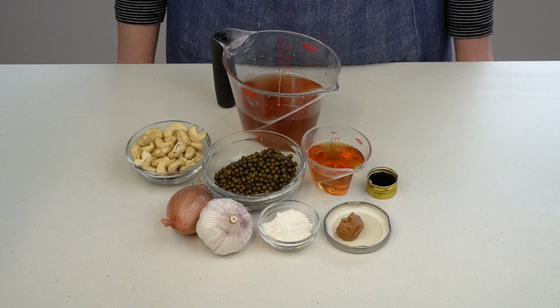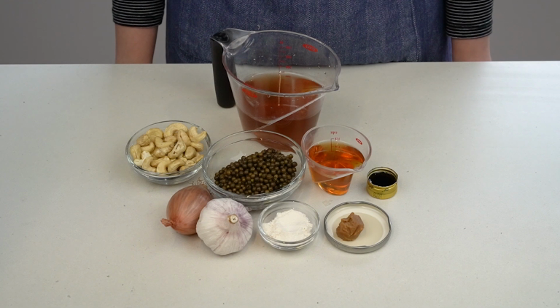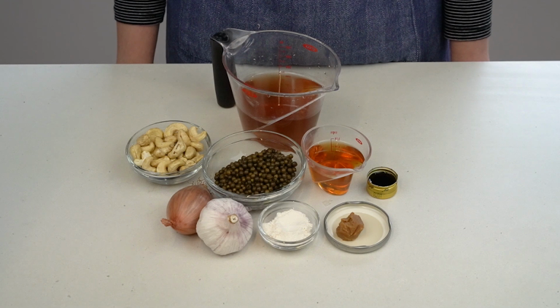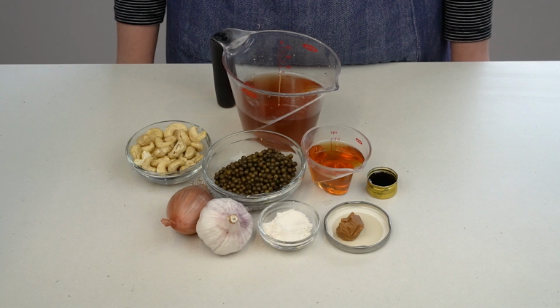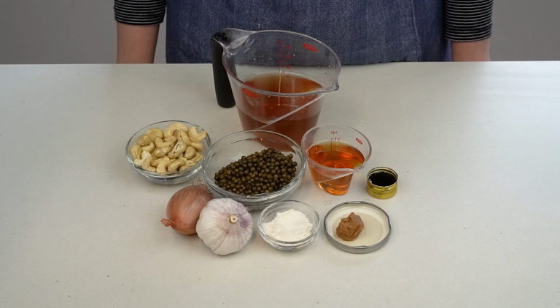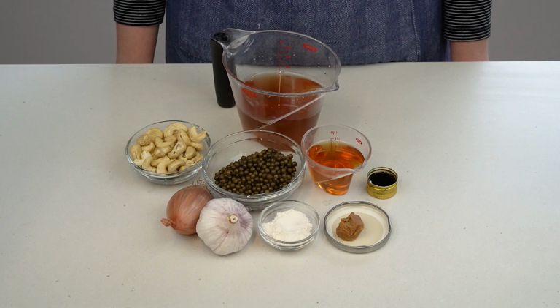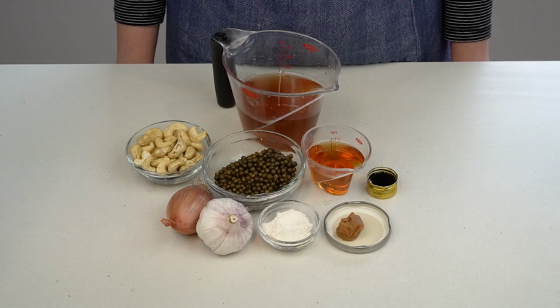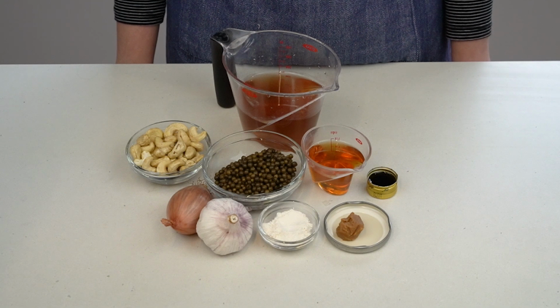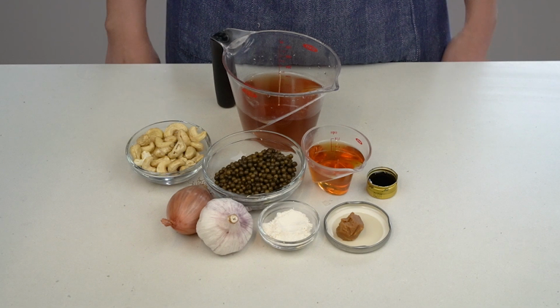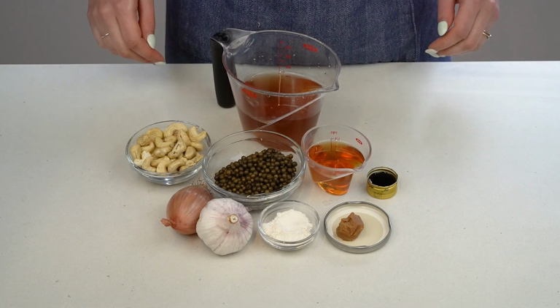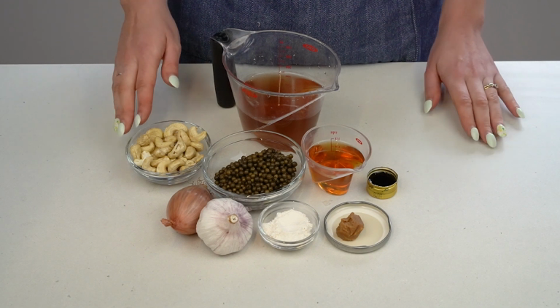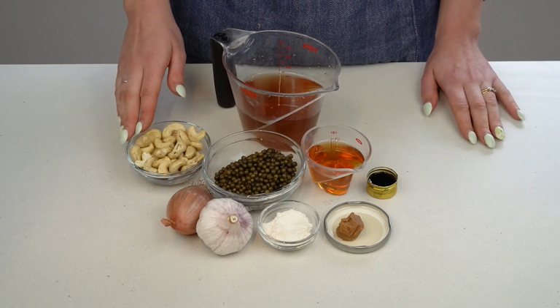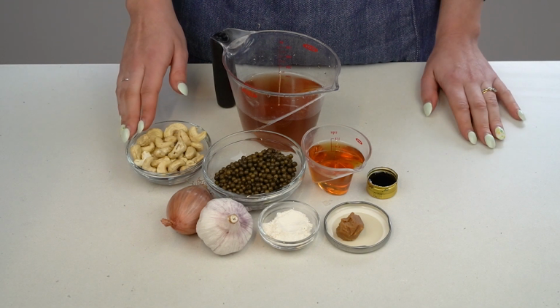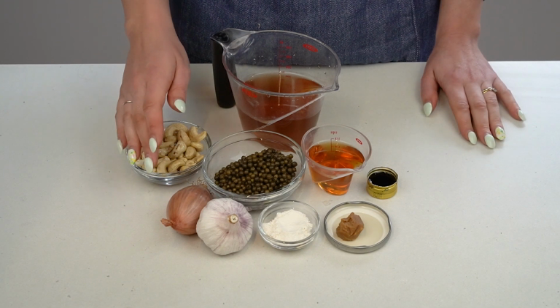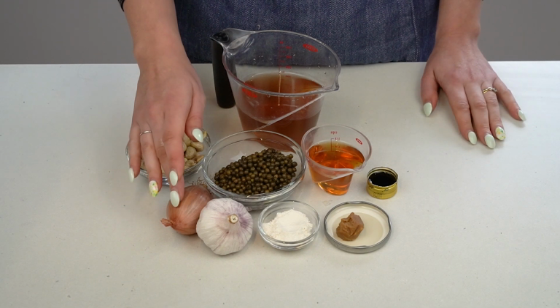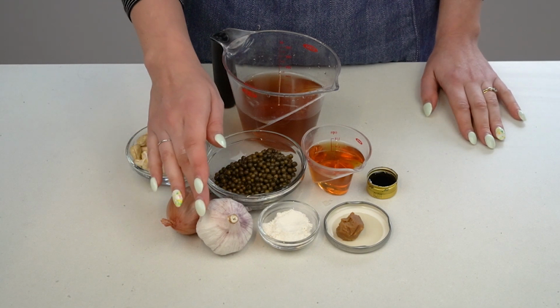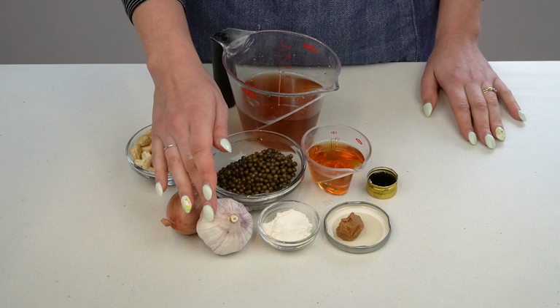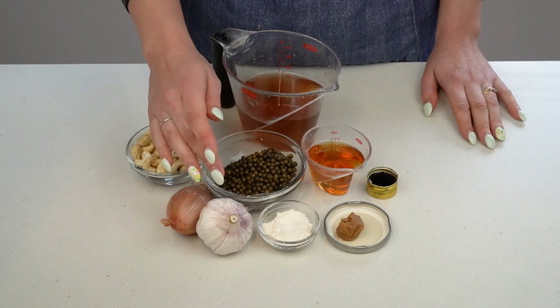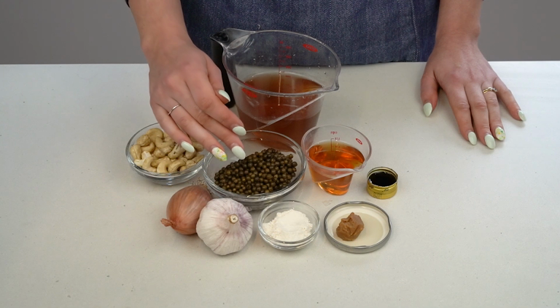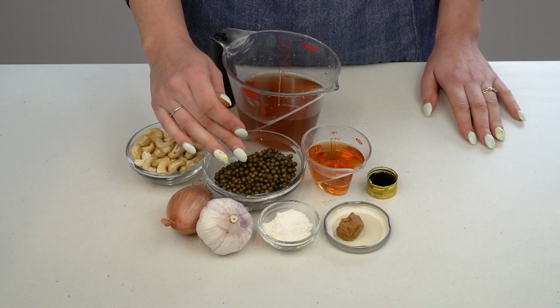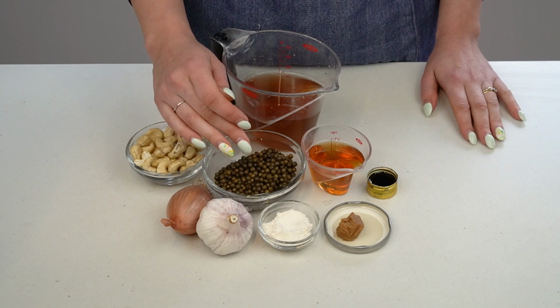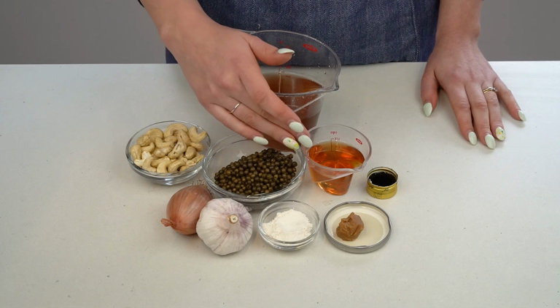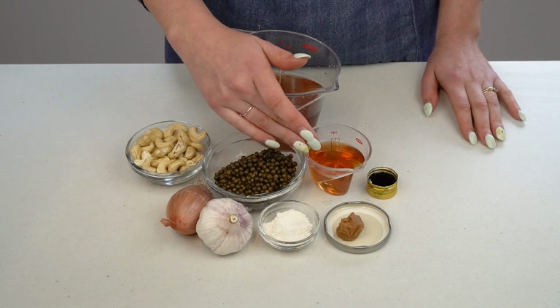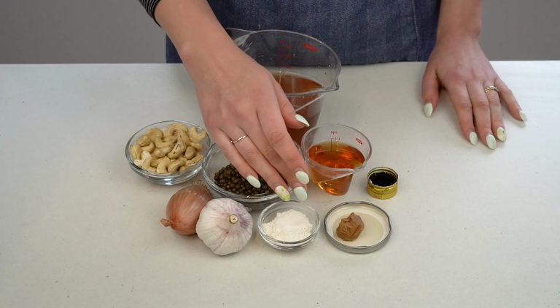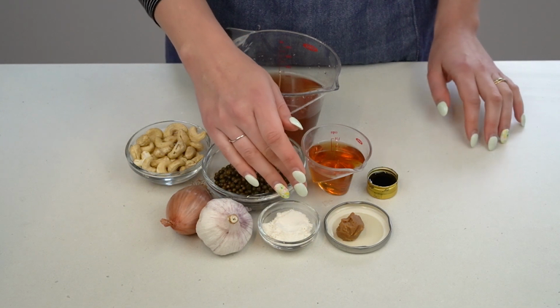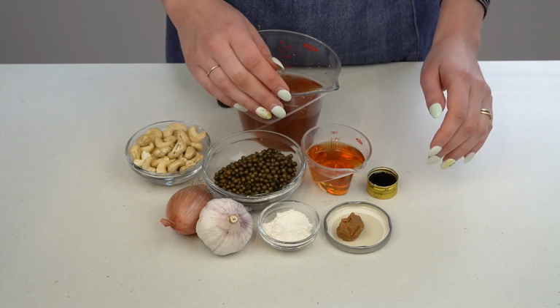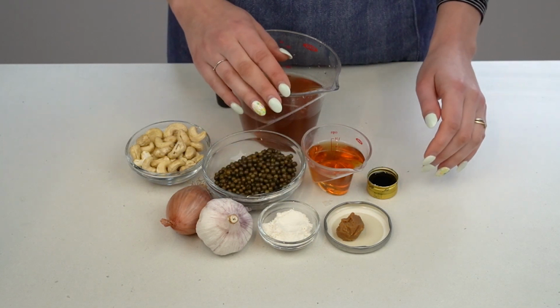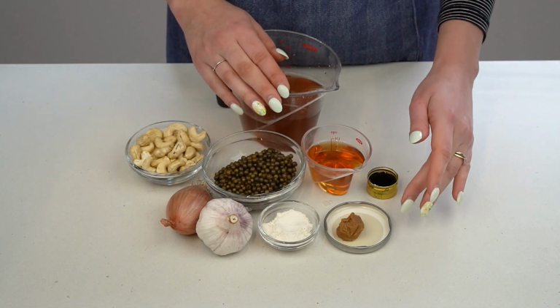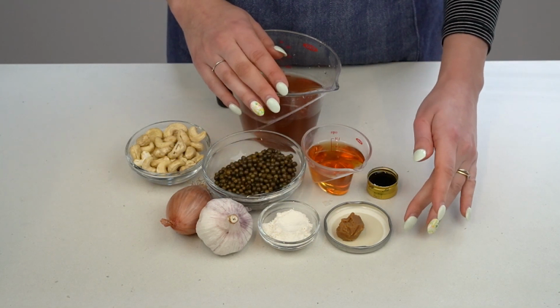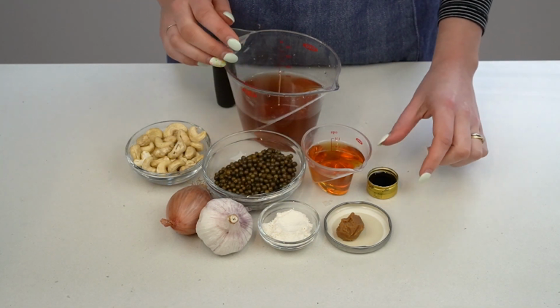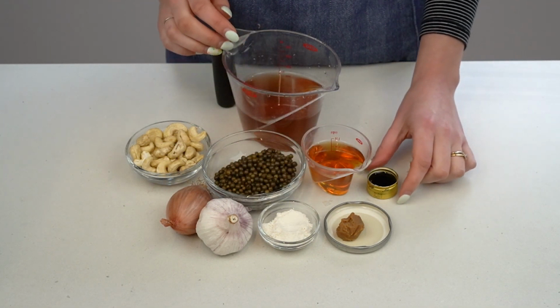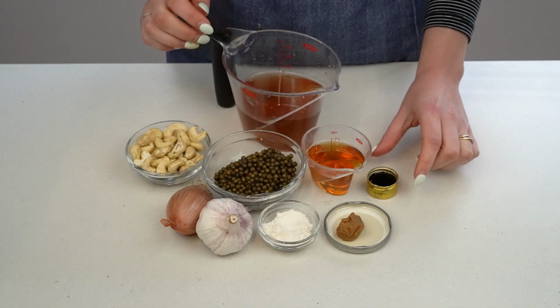Today we'll be making green peppercorn sauce without cream. For this recipe, you'll need raw unsalted cashews, shallots, garlic, jarred green peppercorns, brandy, flour, vegetable stock, miso paste, and sherry vinegar.